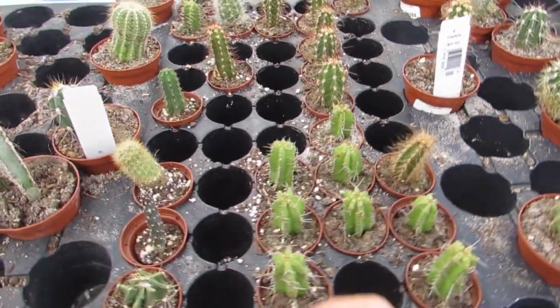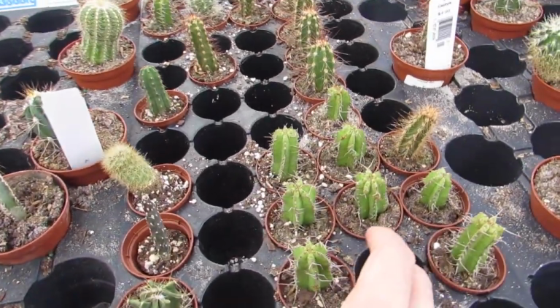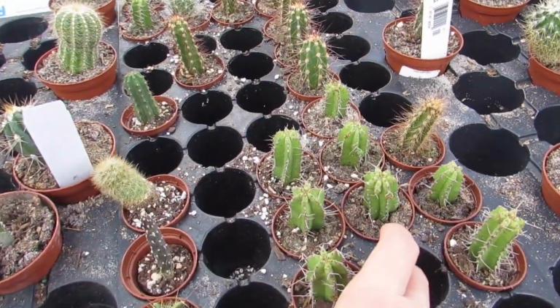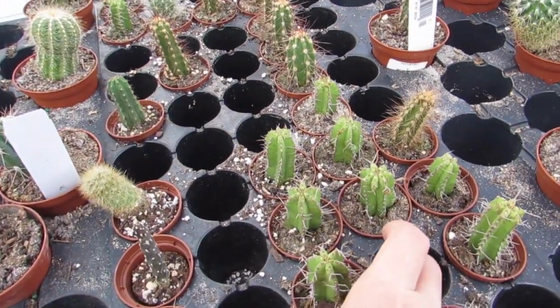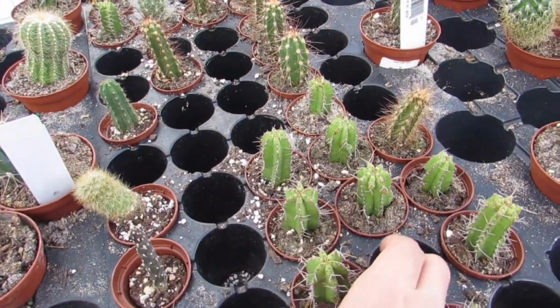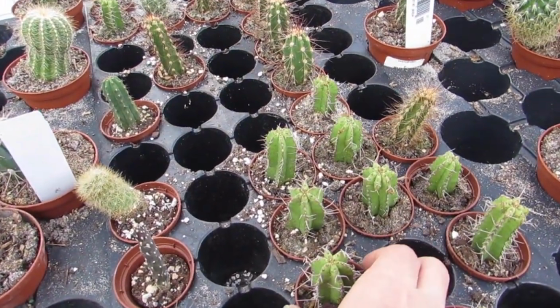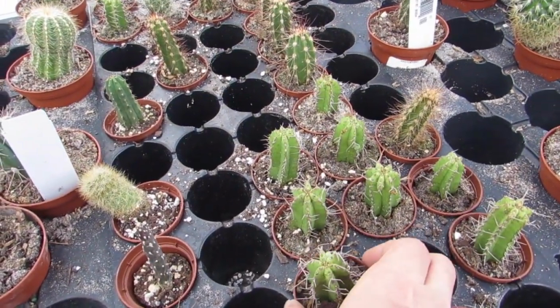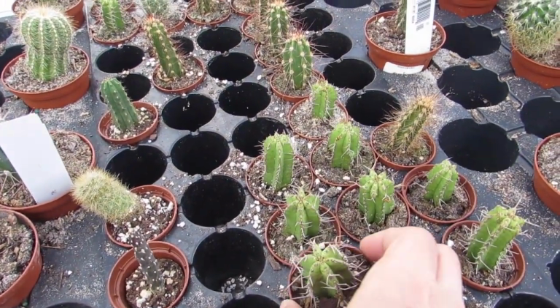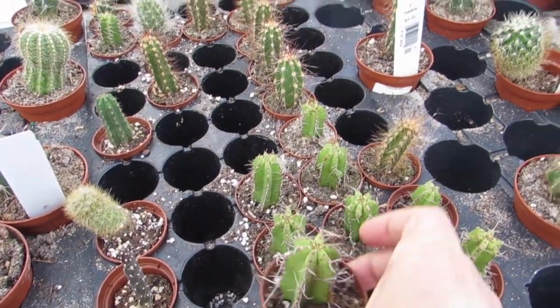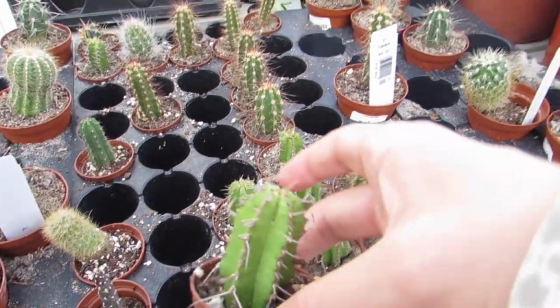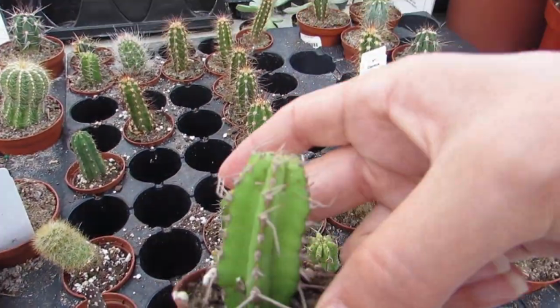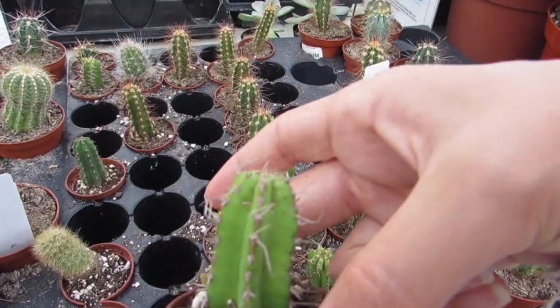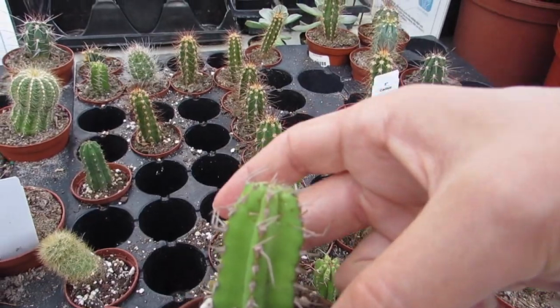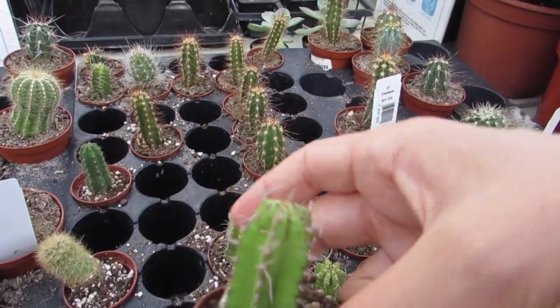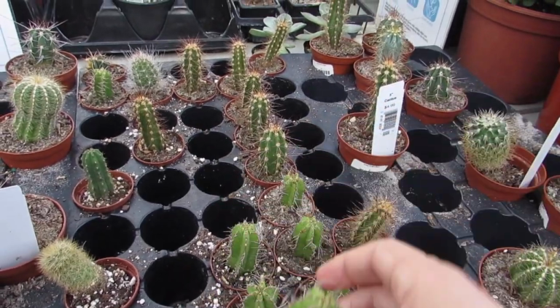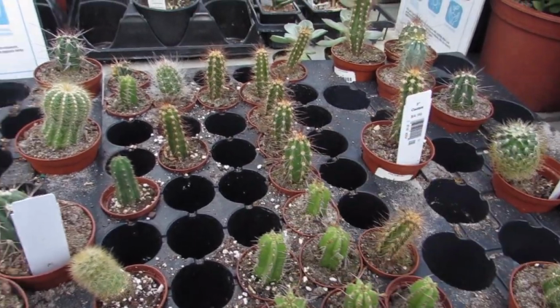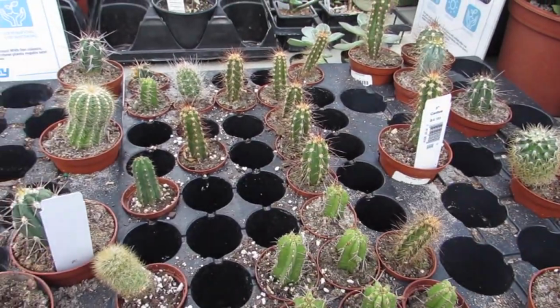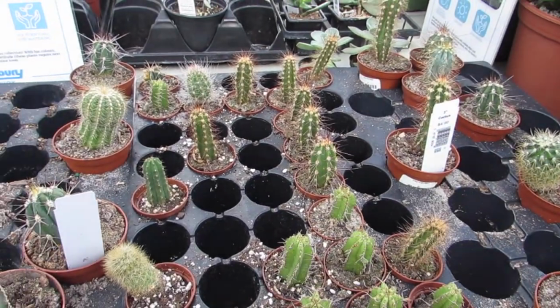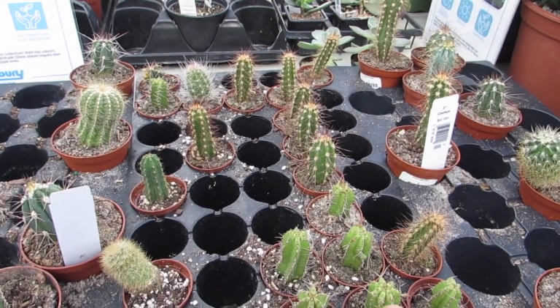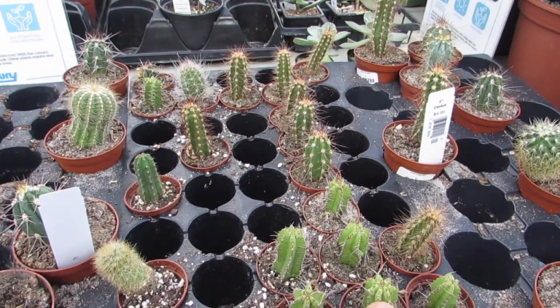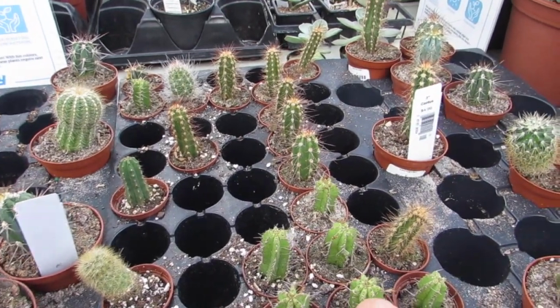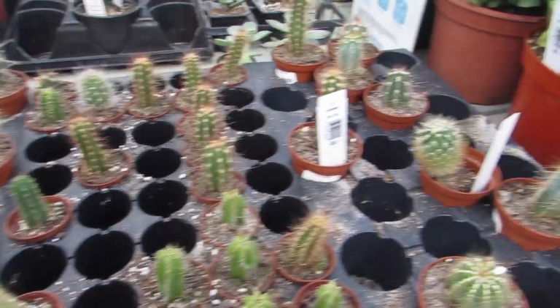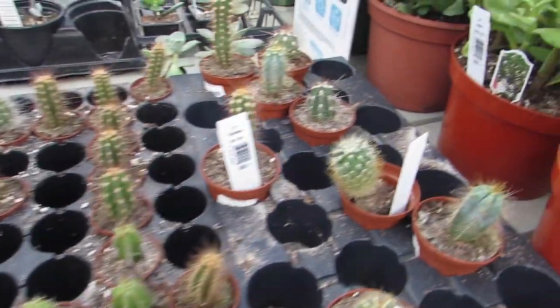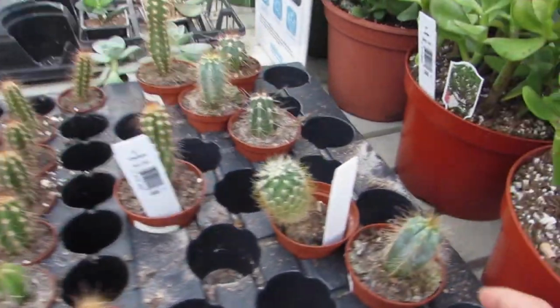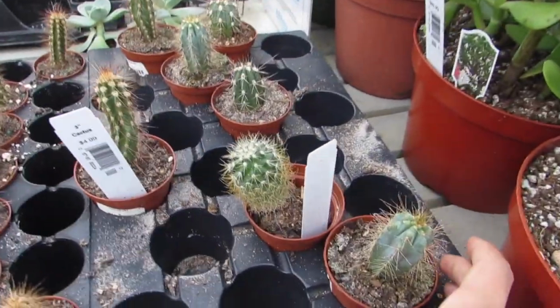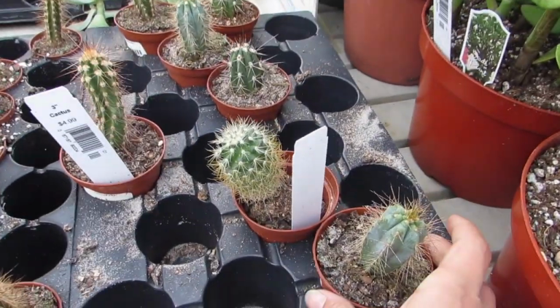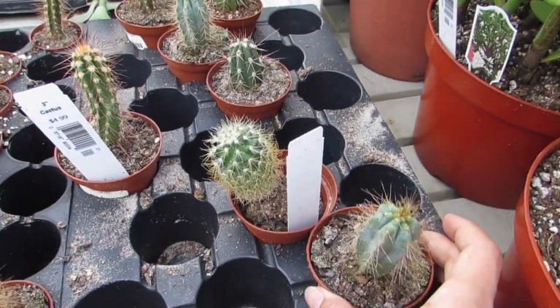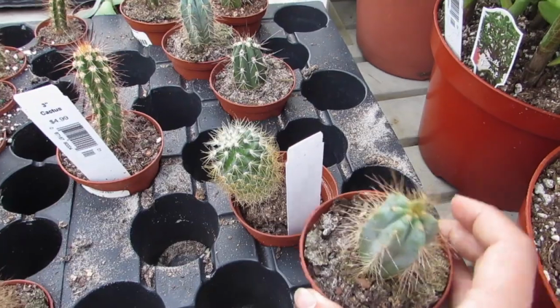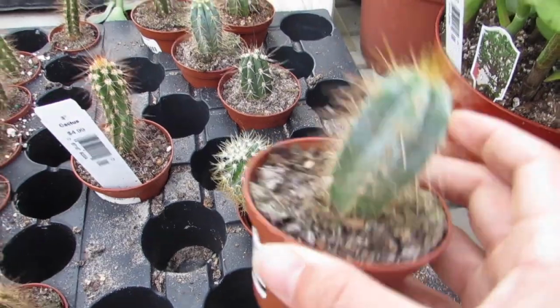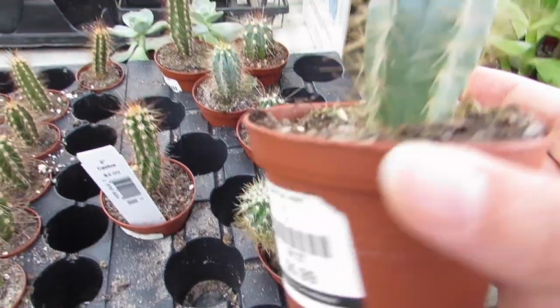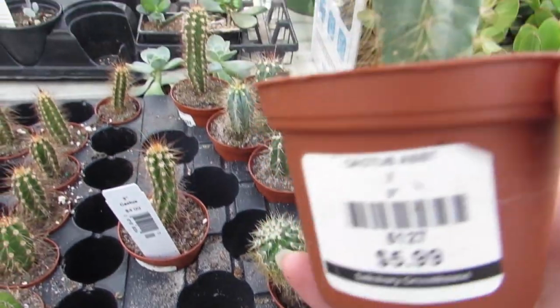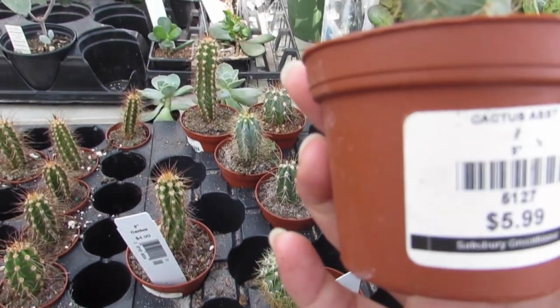Little Euphorbias. A blue candle, I think.